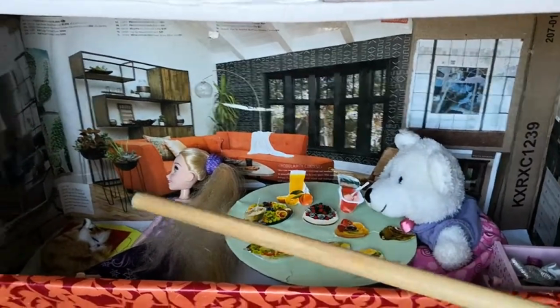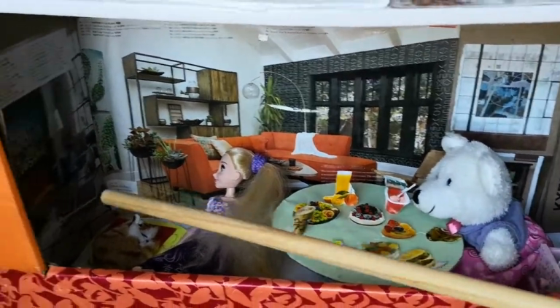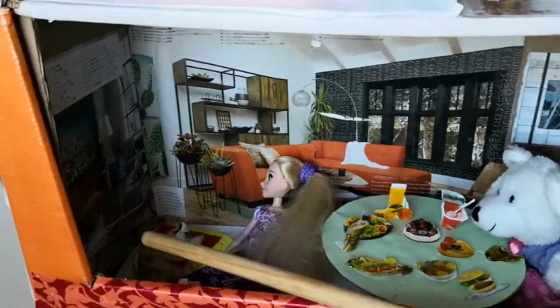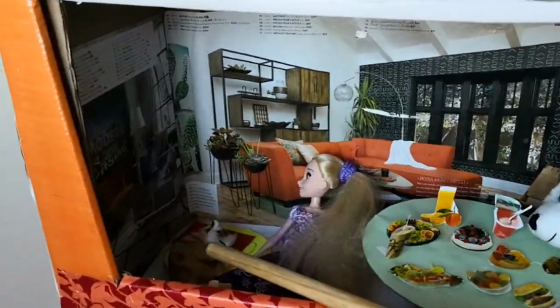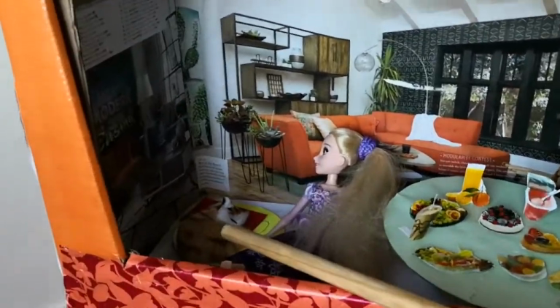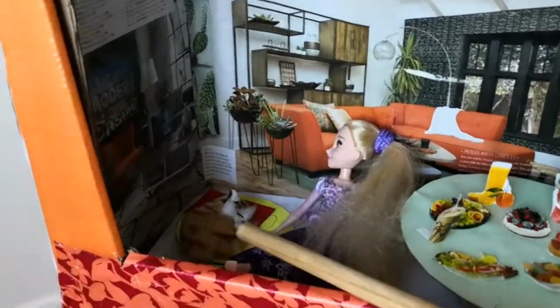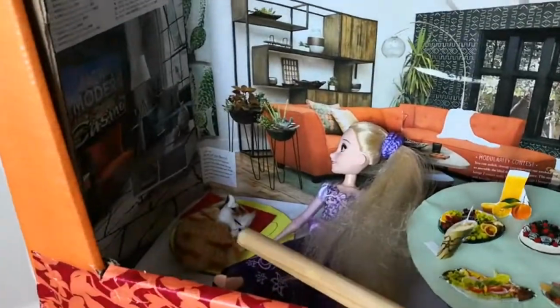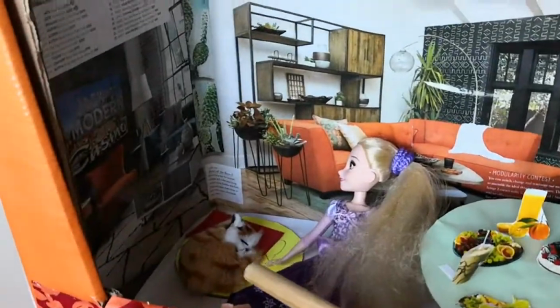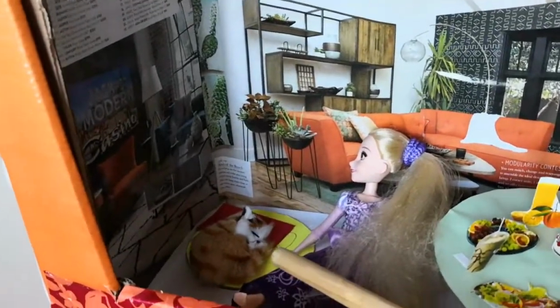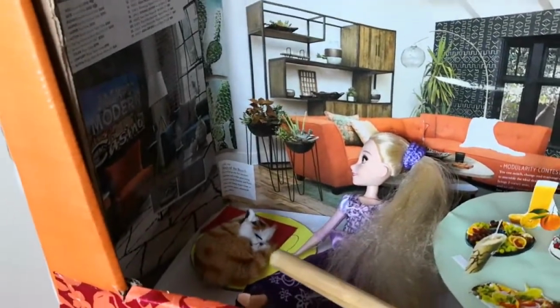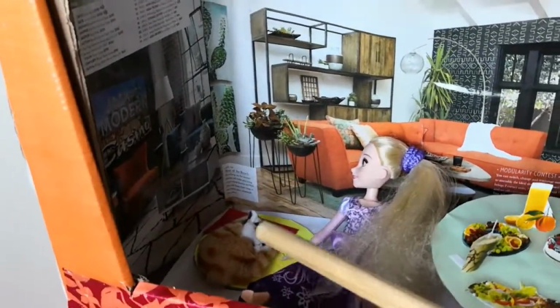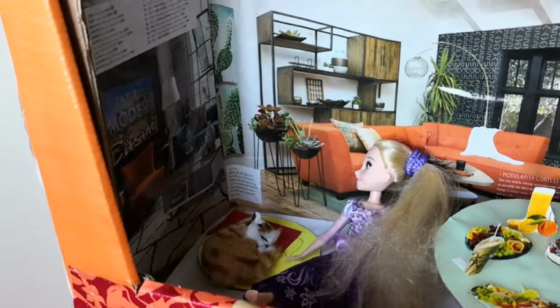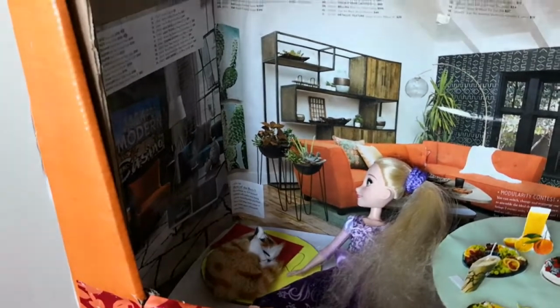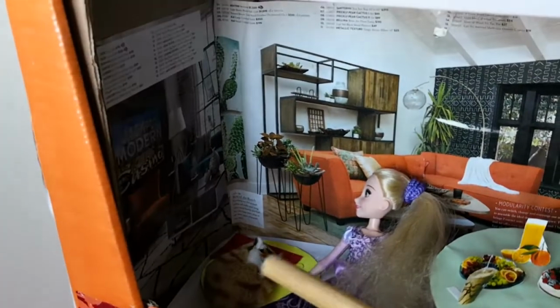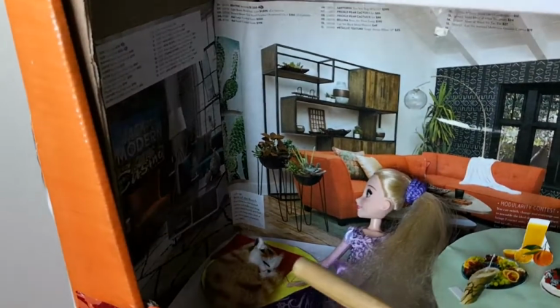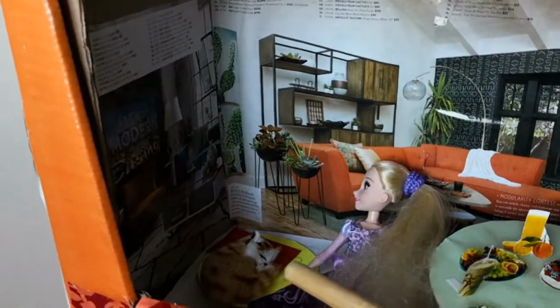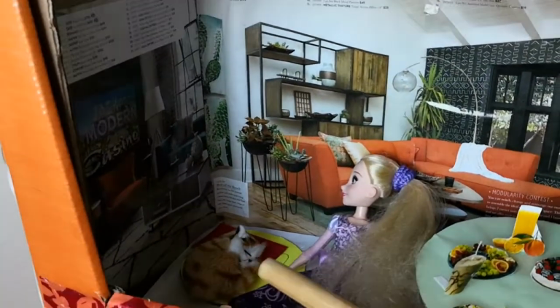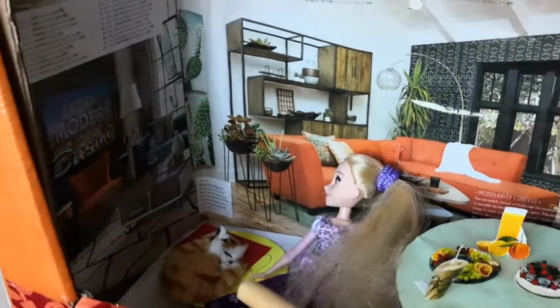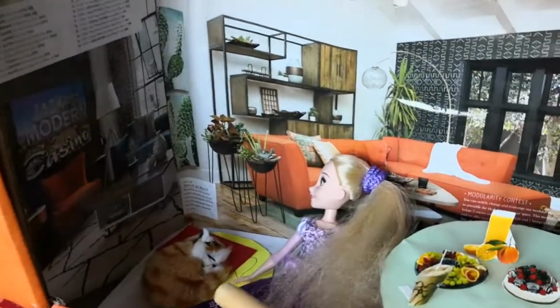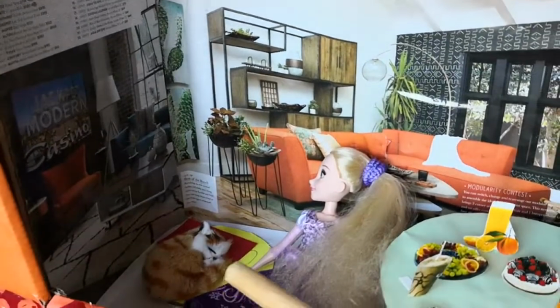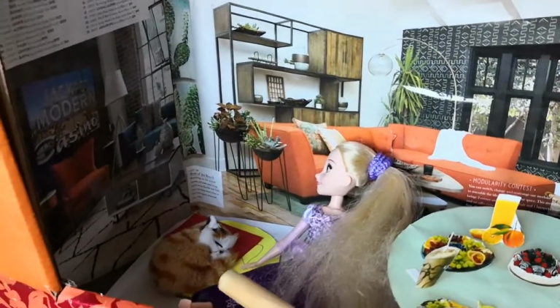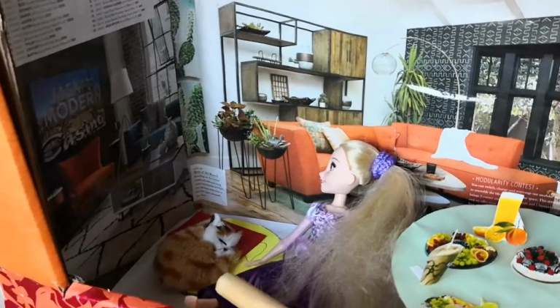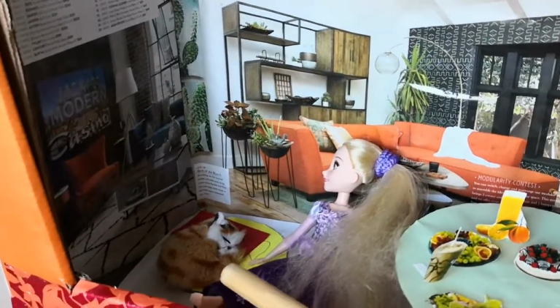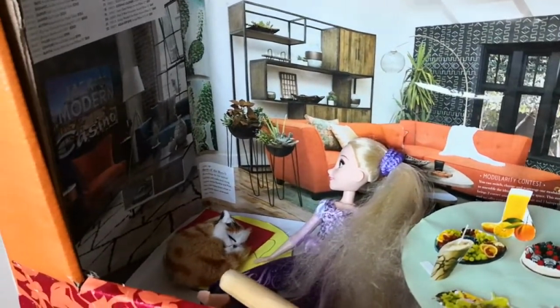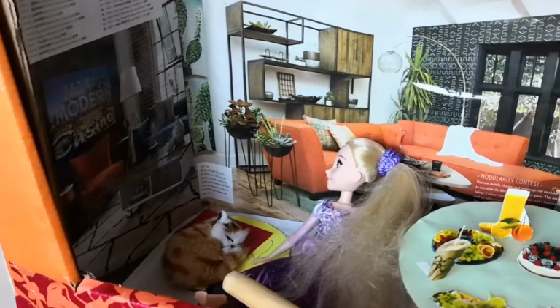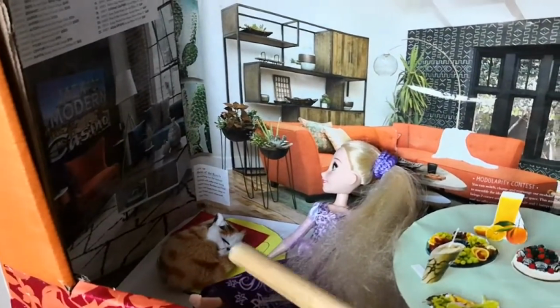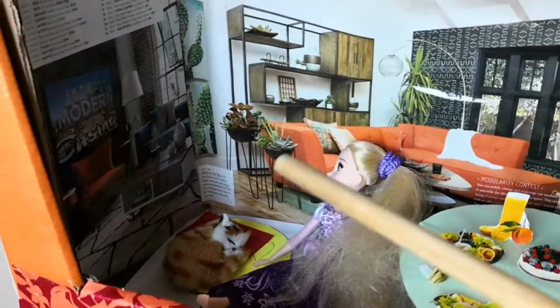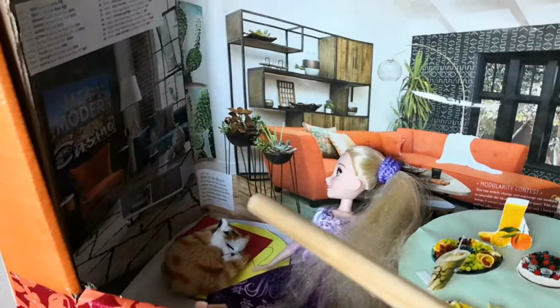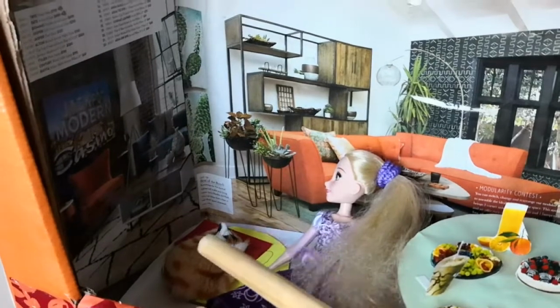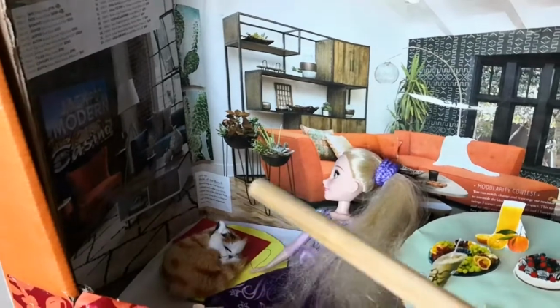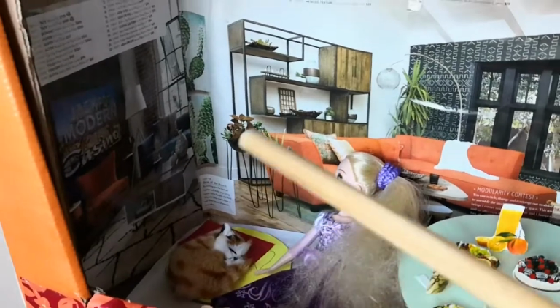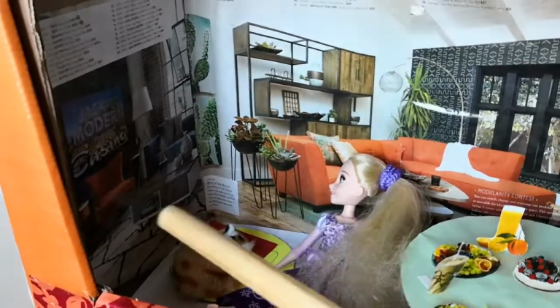And then the living room — we have a cat who's sleeping and Rapunzel watching a movie. Weird!